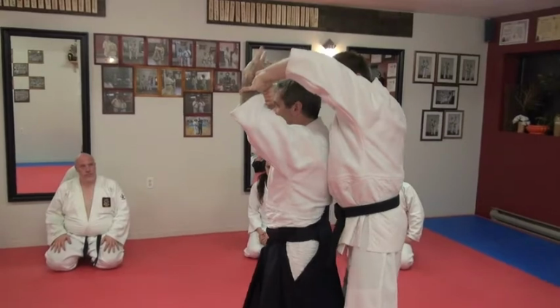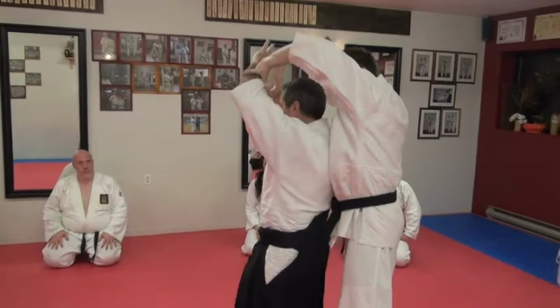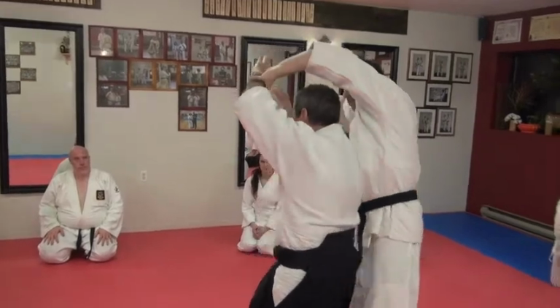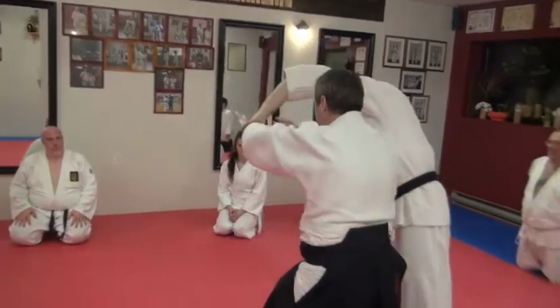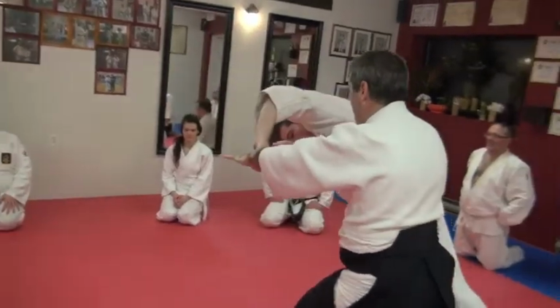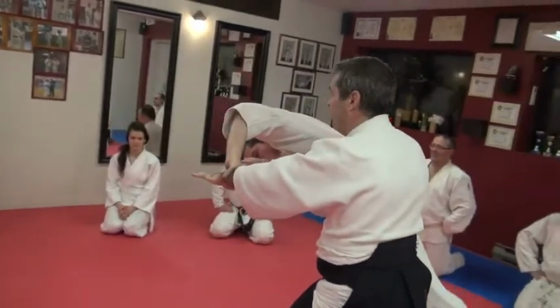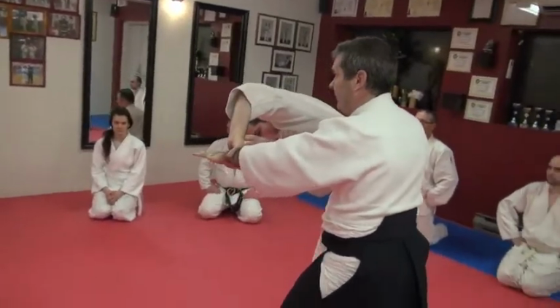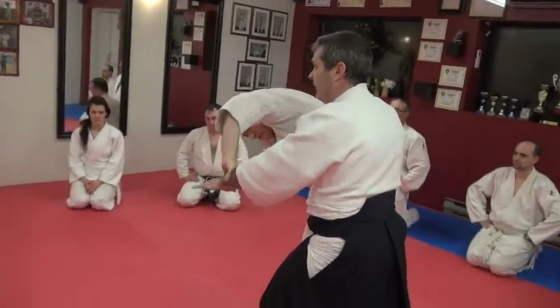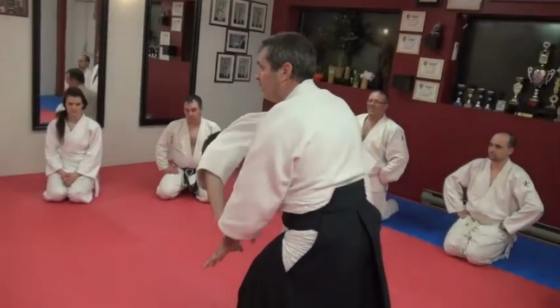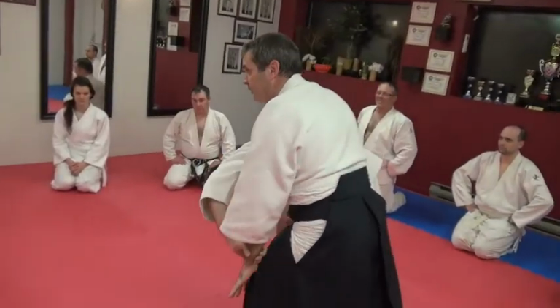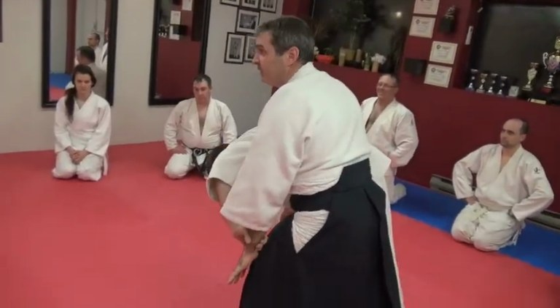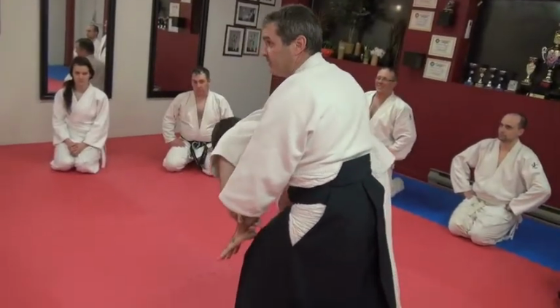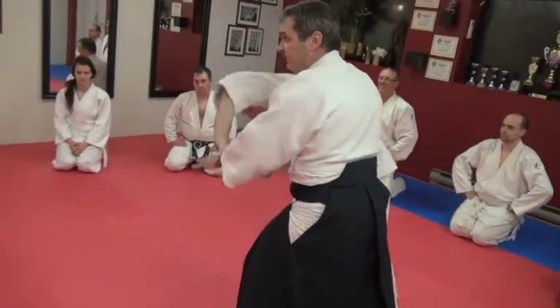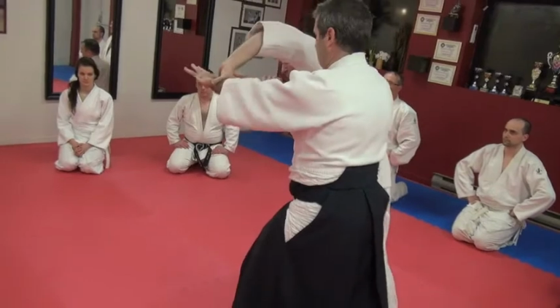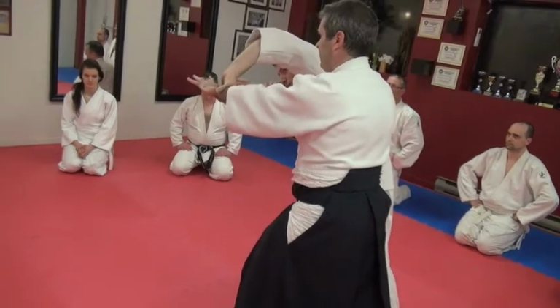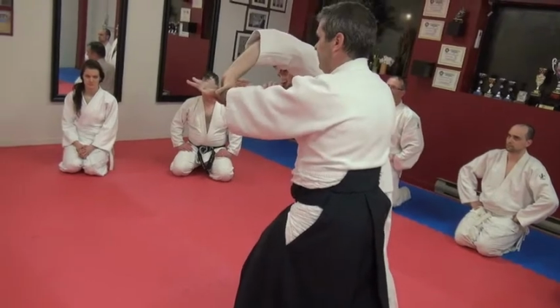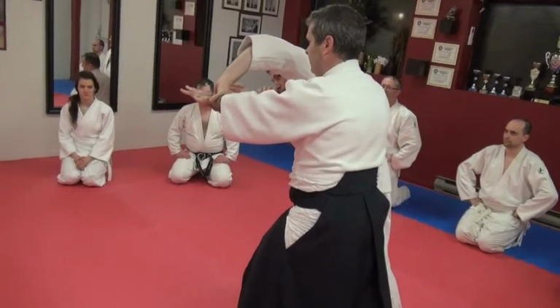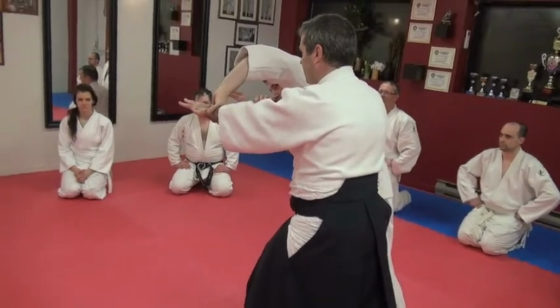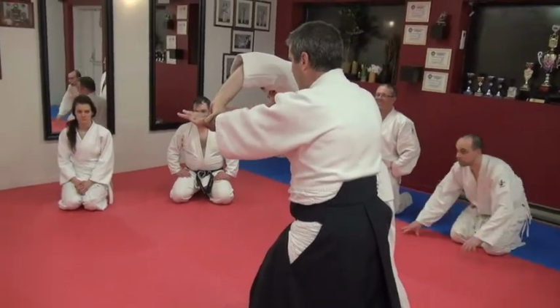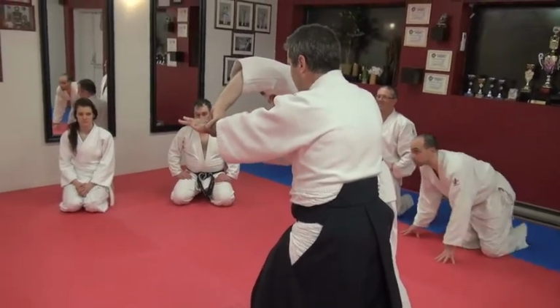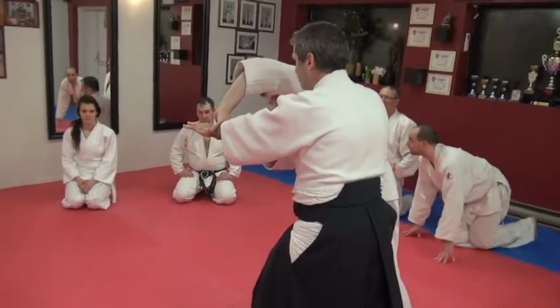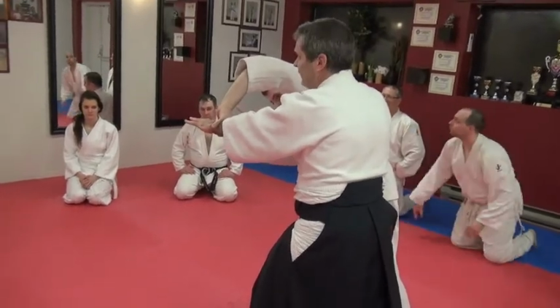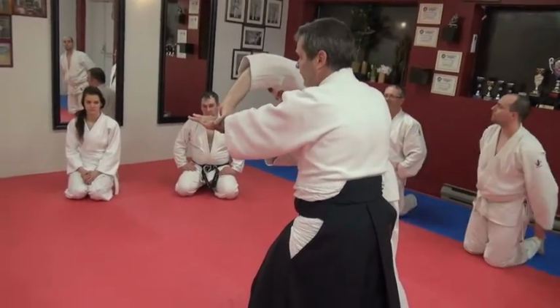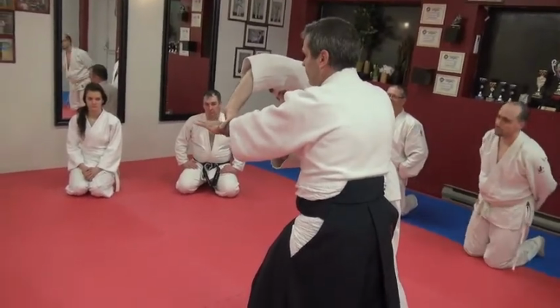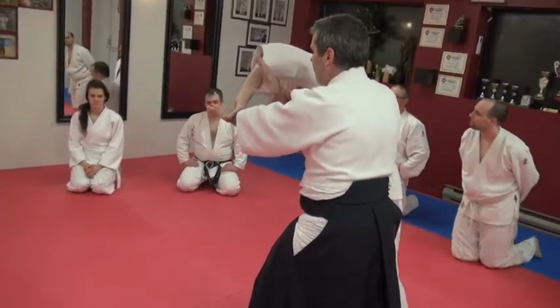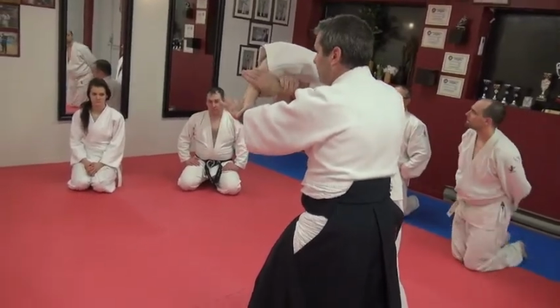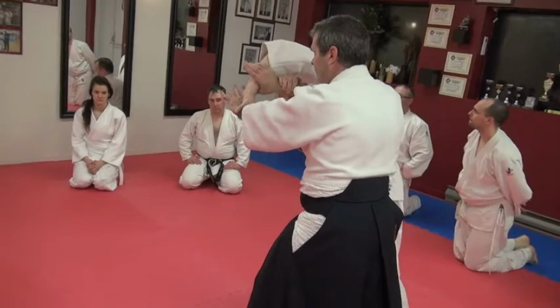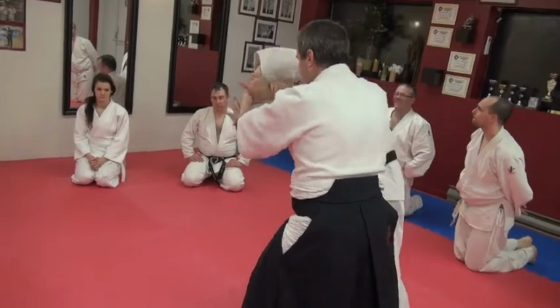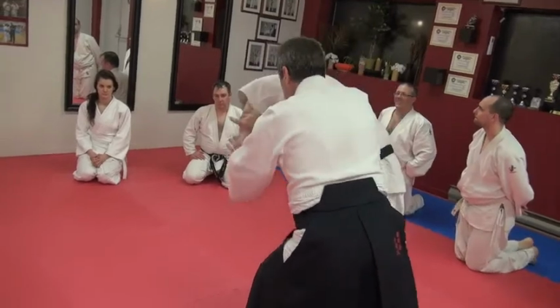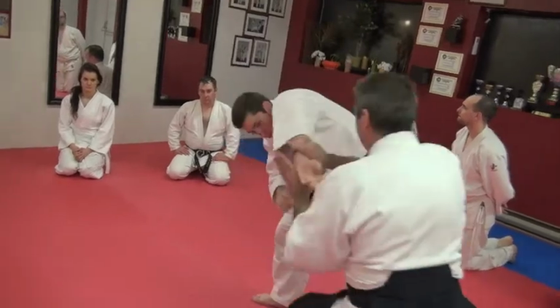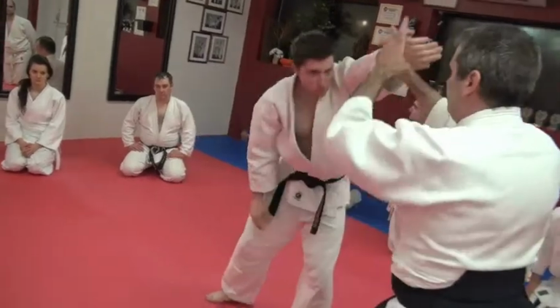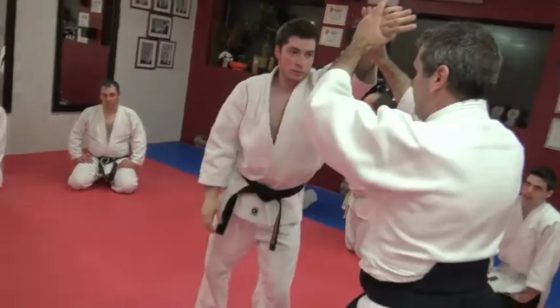From here, cross step straight back, hands up high. If I drop down low, it's a different technique — keep your hands here. Right hand in this case, right hand to his wrist, left hand to his hand.